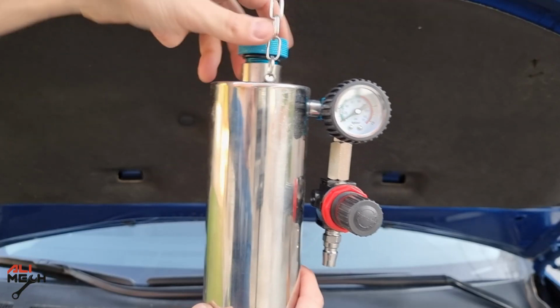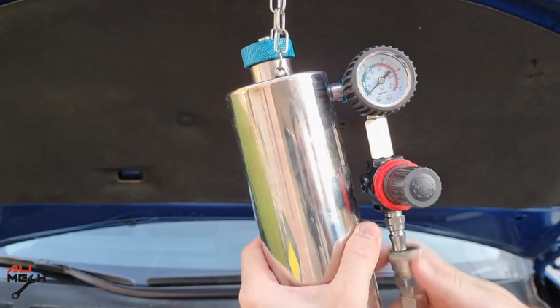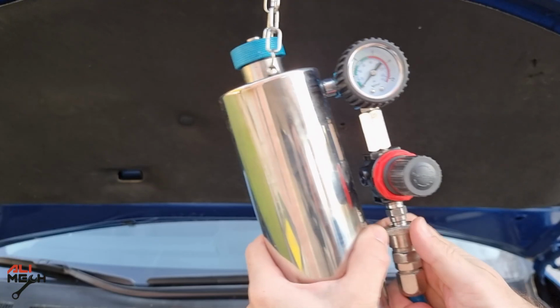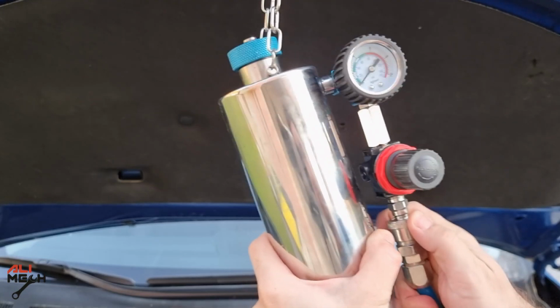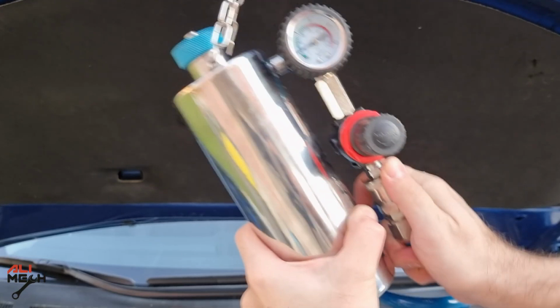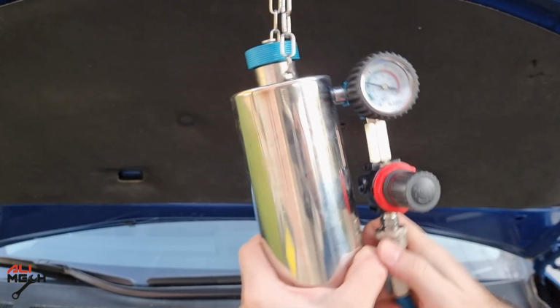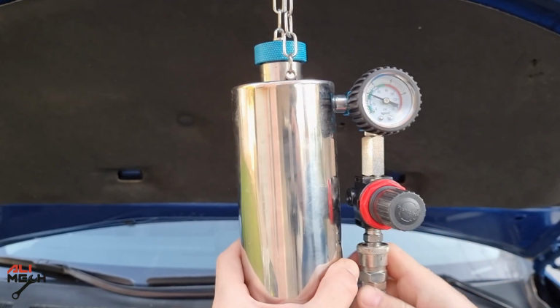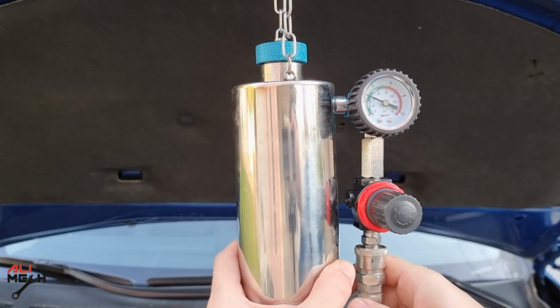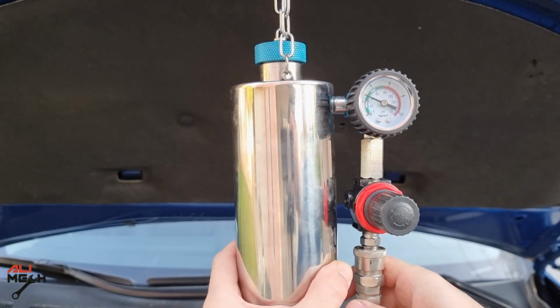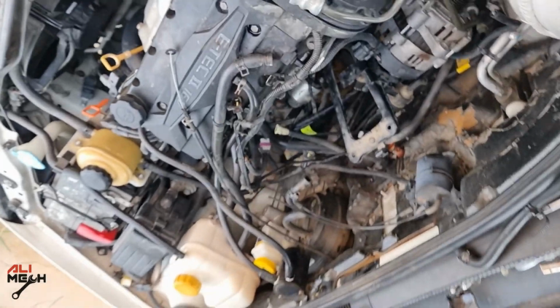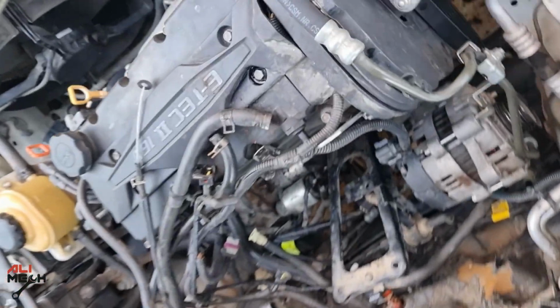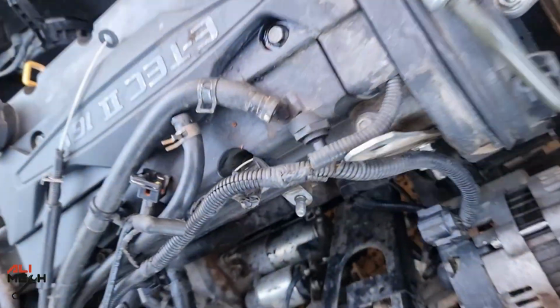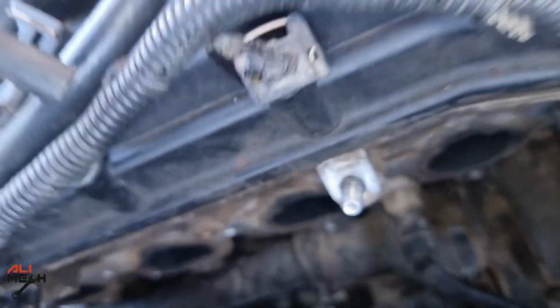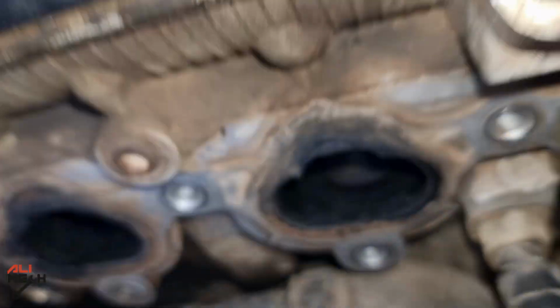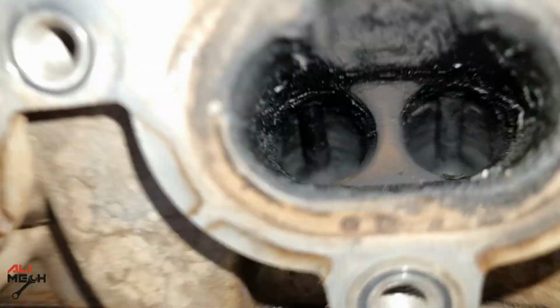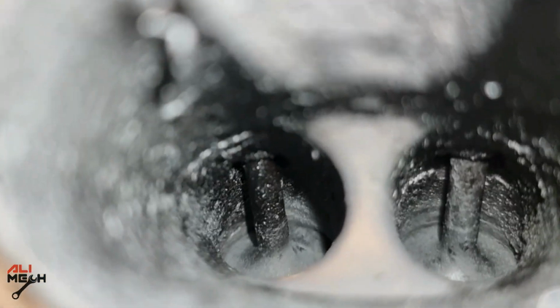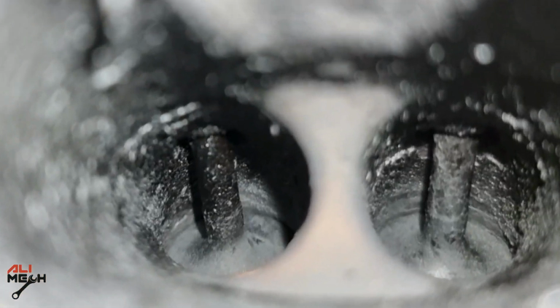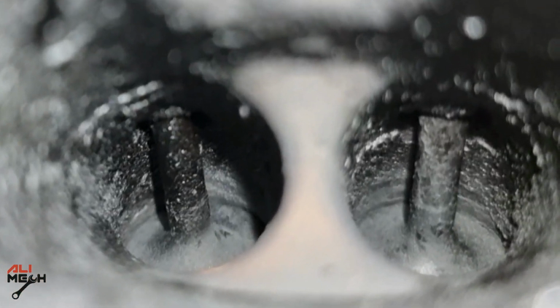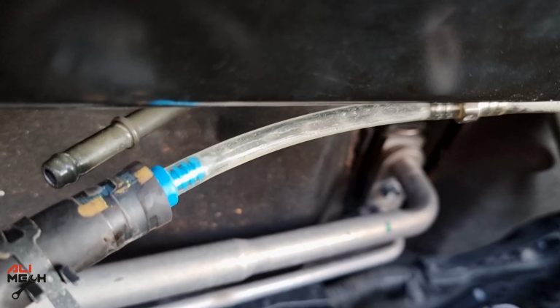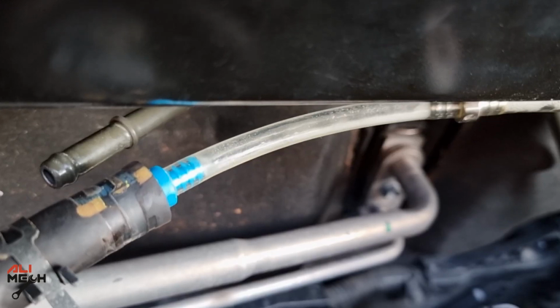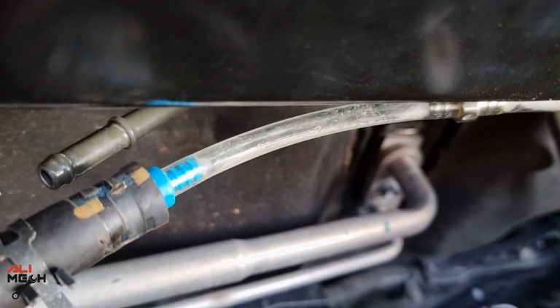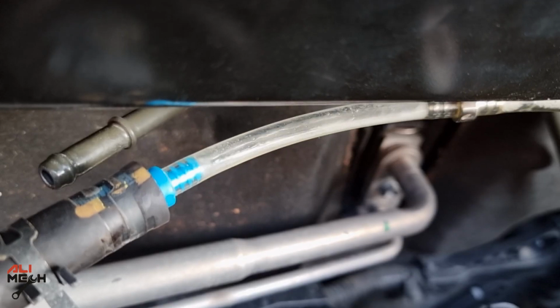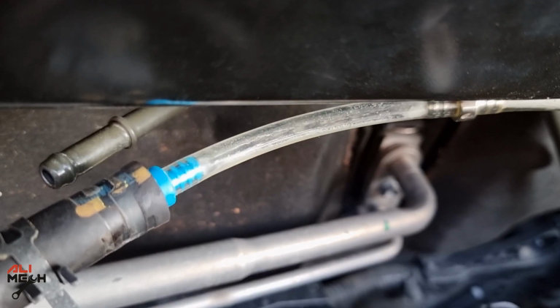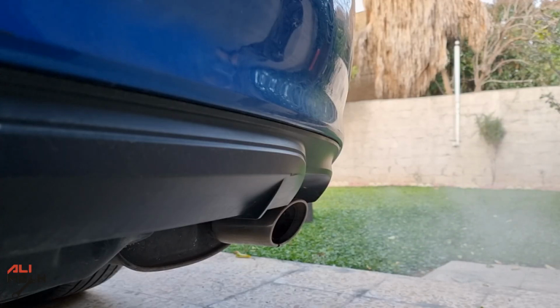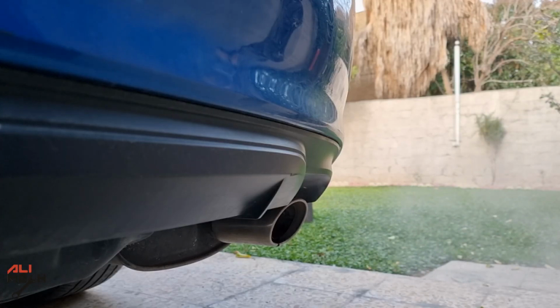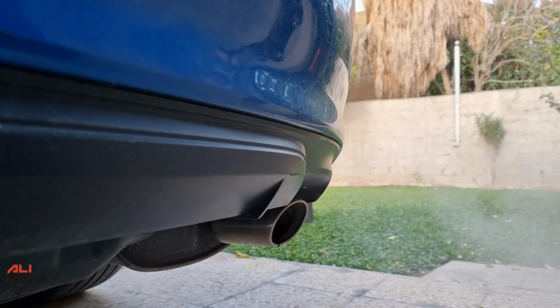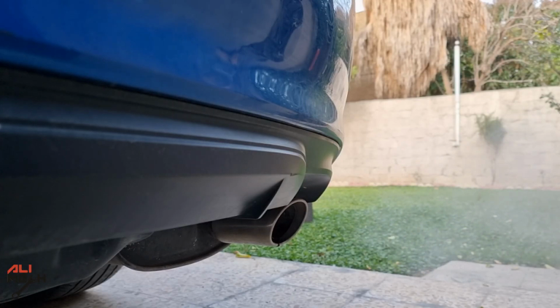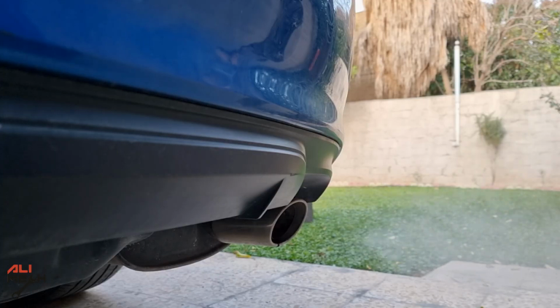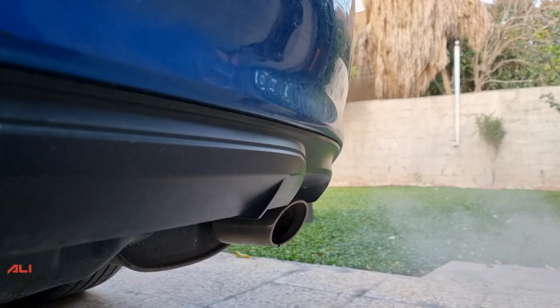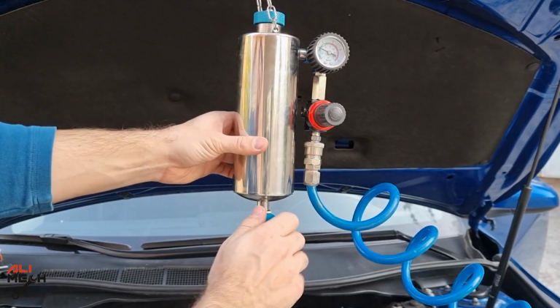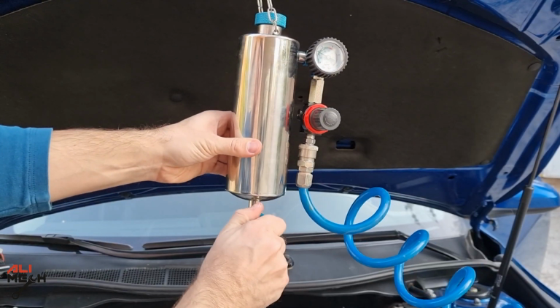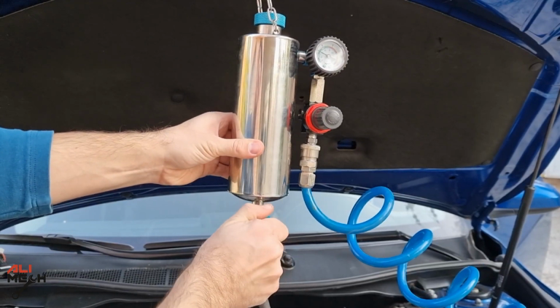These methods will work if you do it once a year. But if you remove the intake like I do in this video, it will be way better. I will make sure to put the links in the video description box below where I didn't remove the intake manifold for cleaning the intake valves.